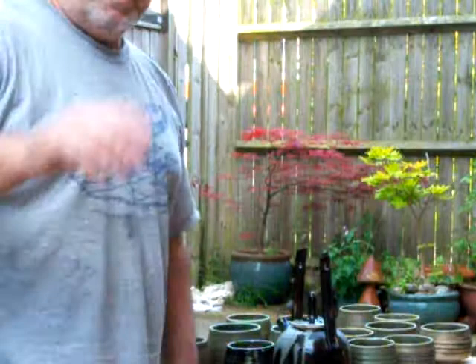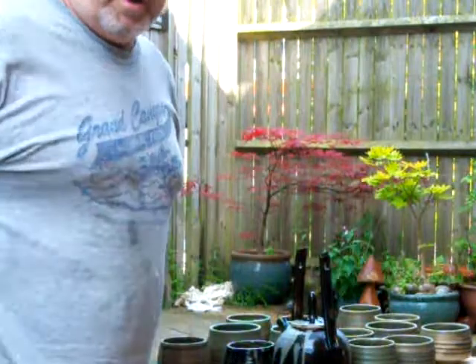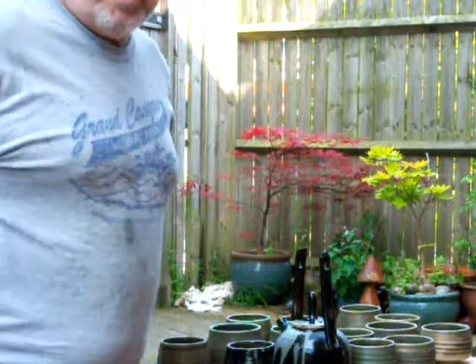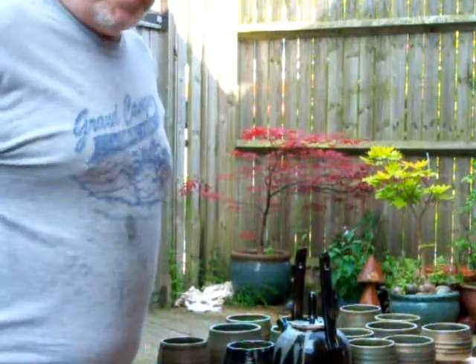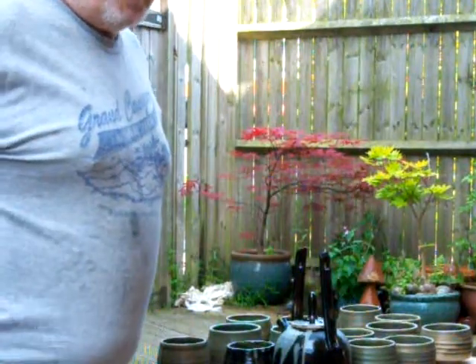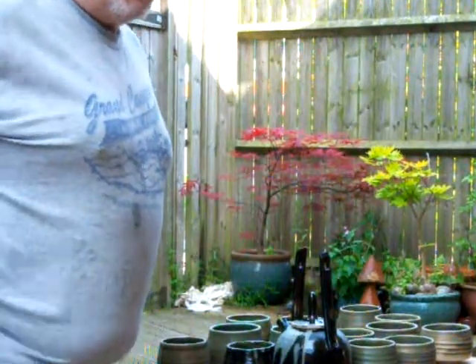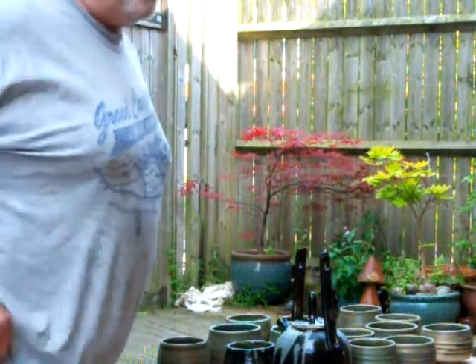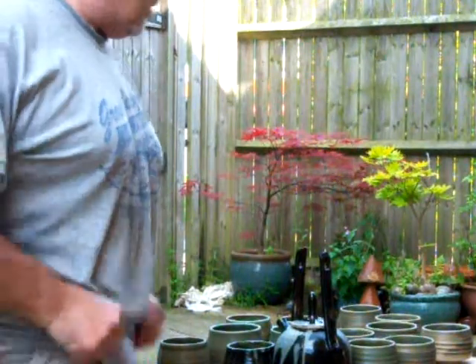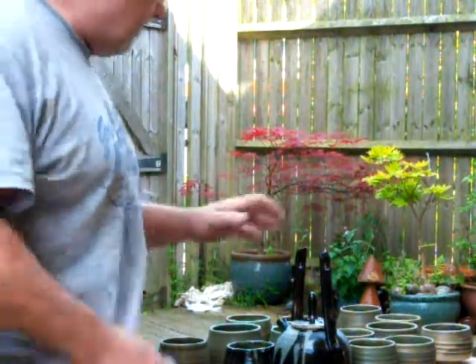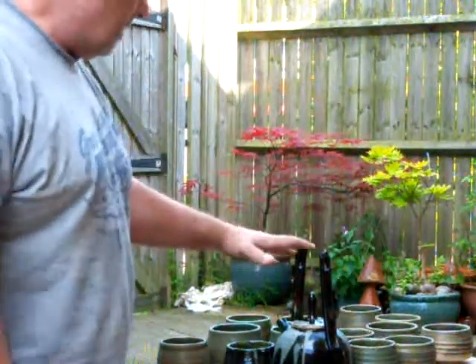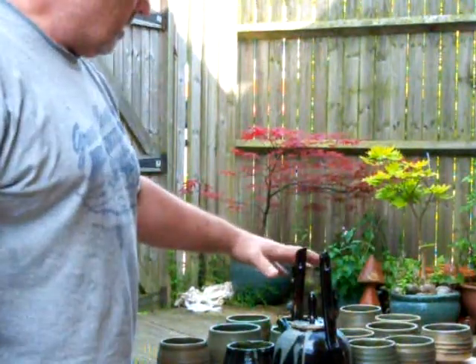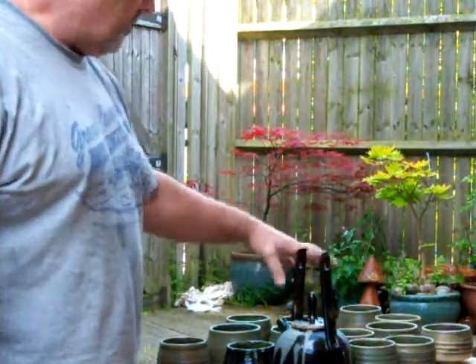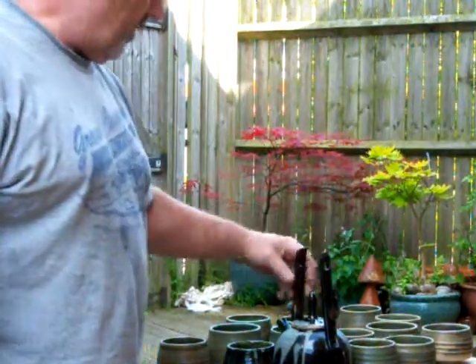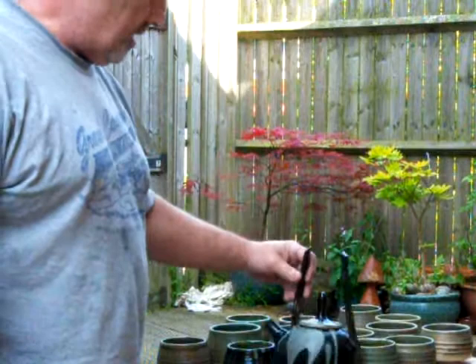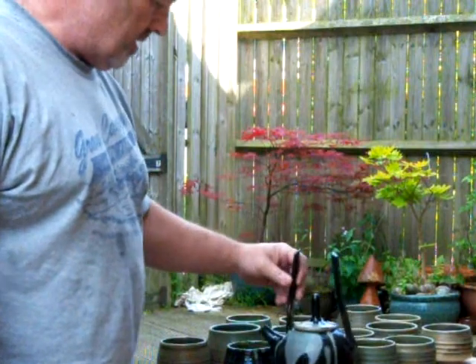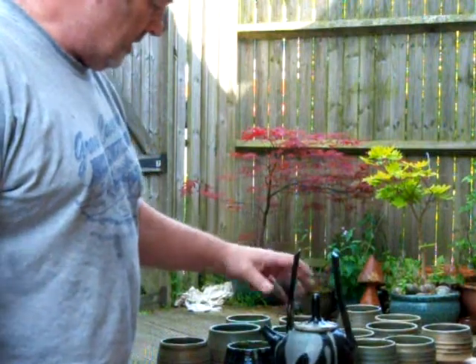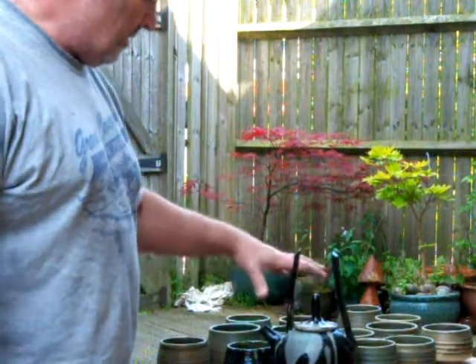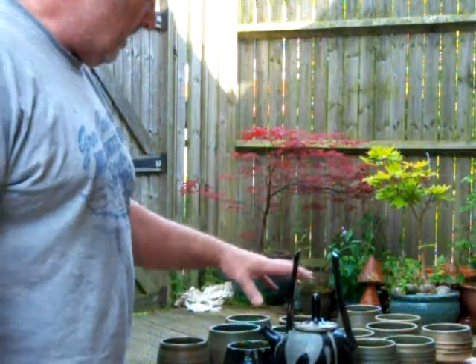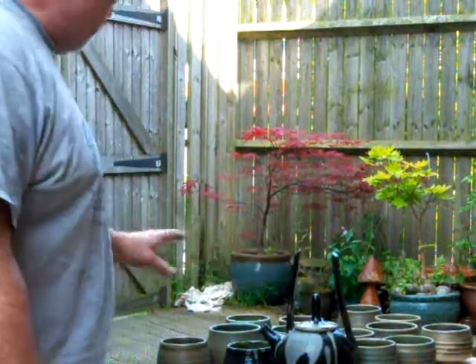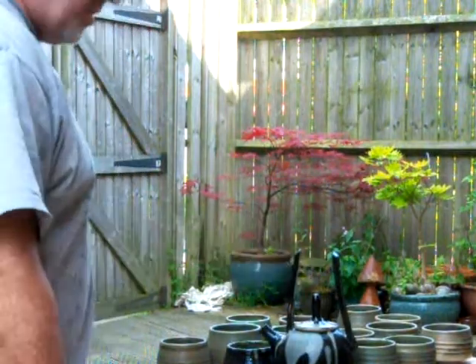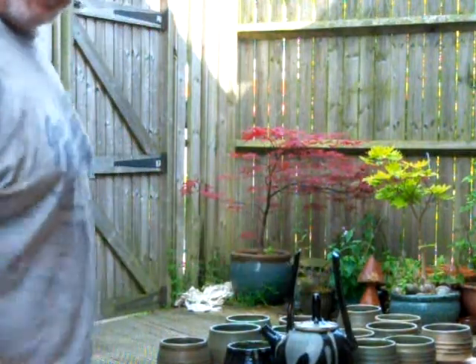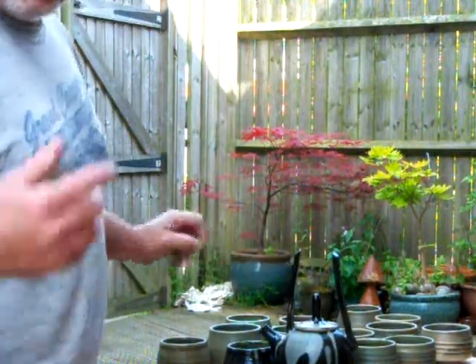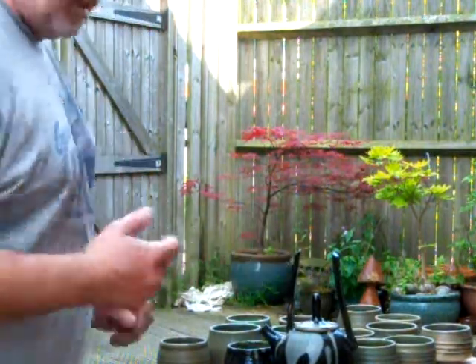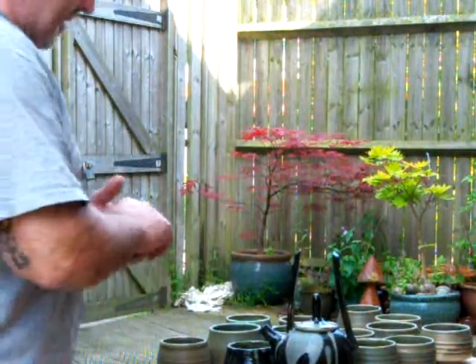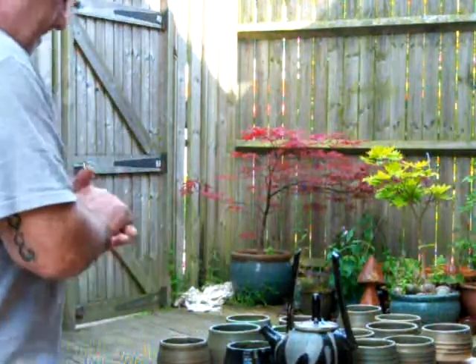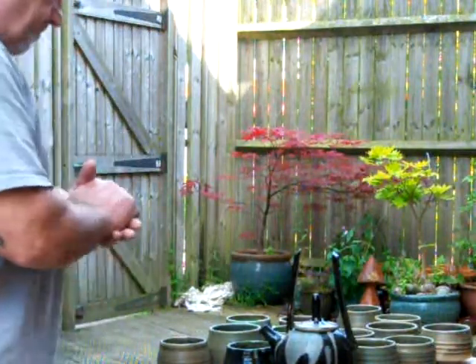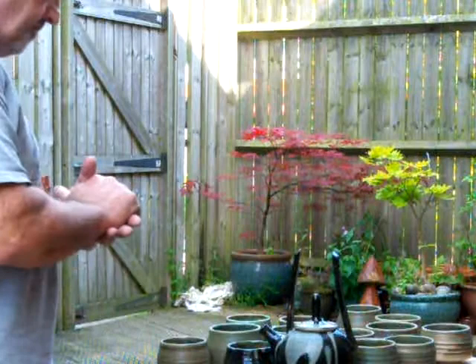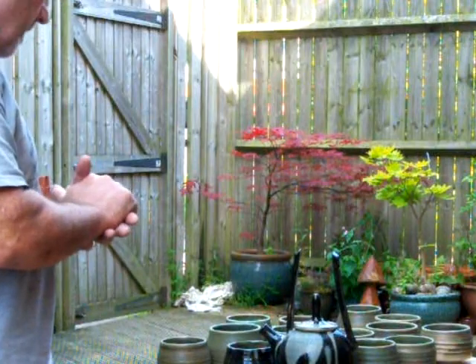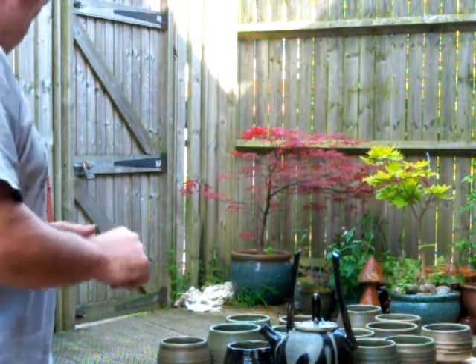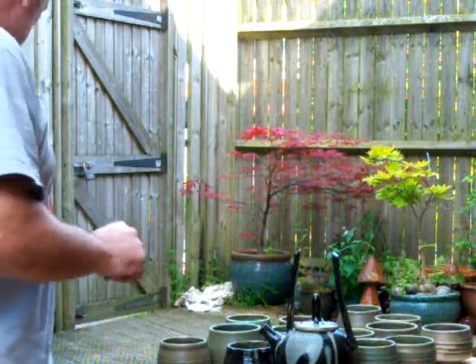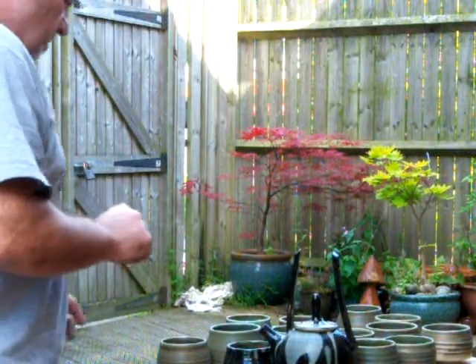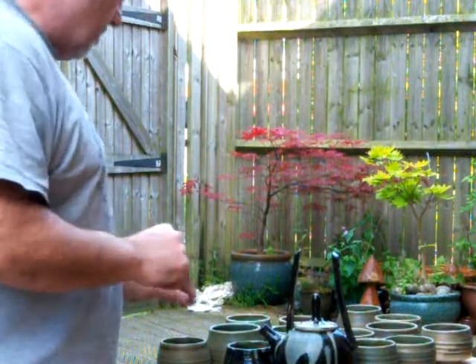Hi everybody, I just thought I'd show you the latest firings. I've got an electric firing out here today and also there's a few pieces of wood firing to show you.